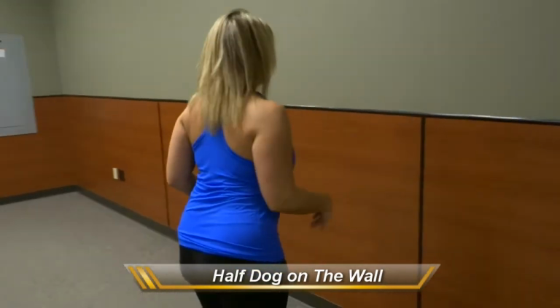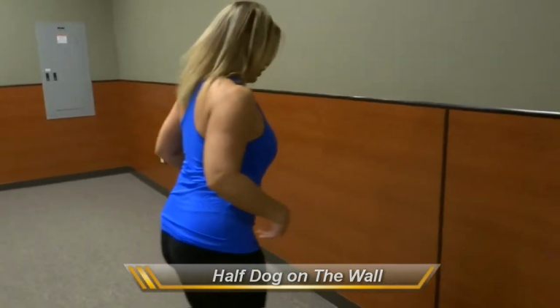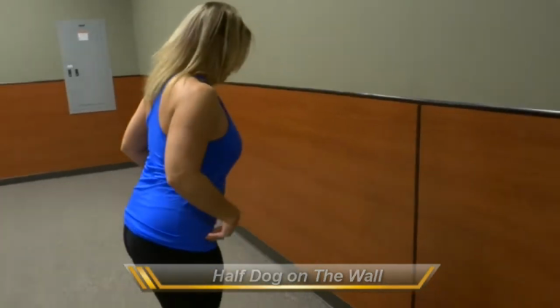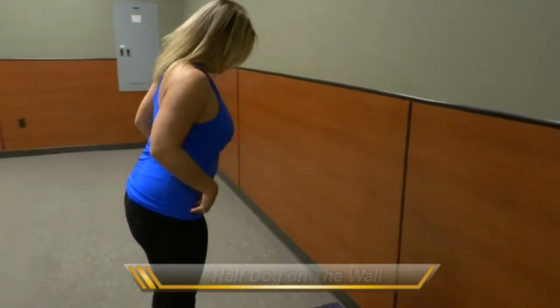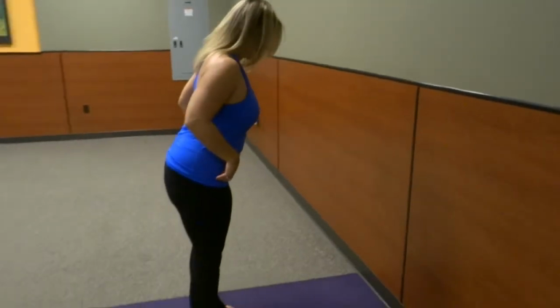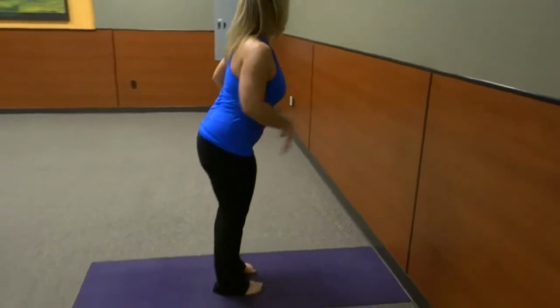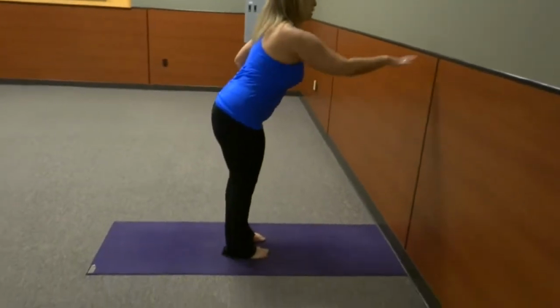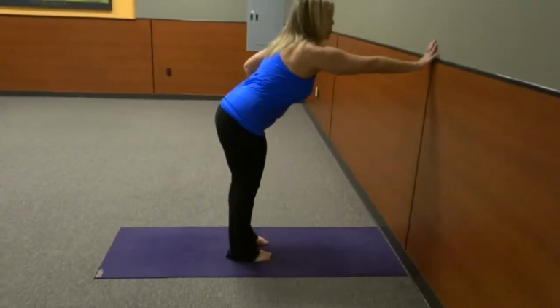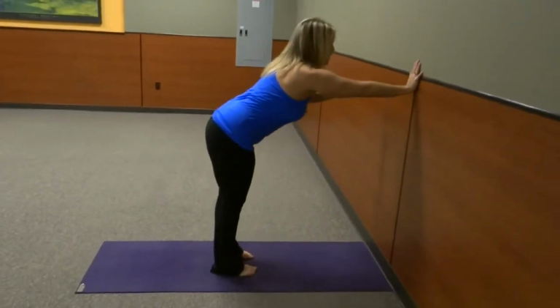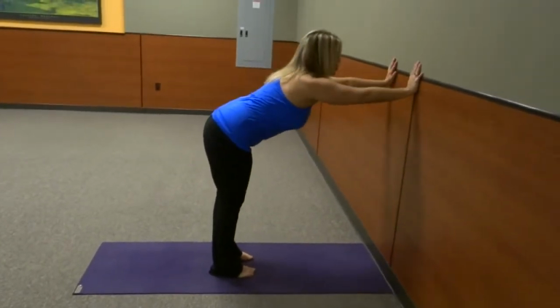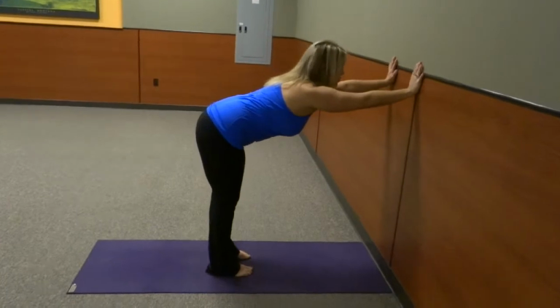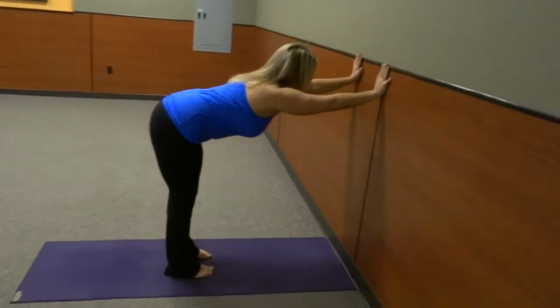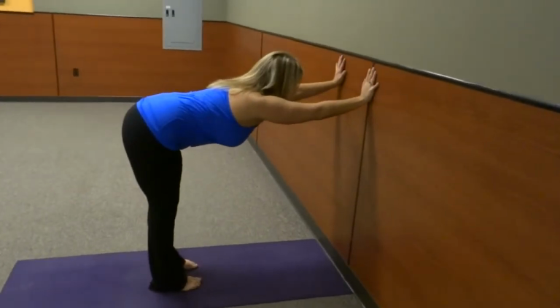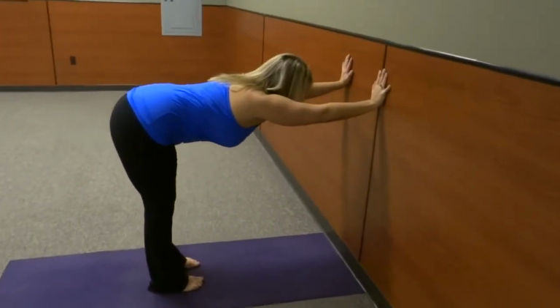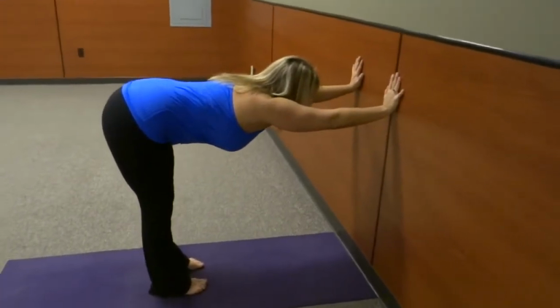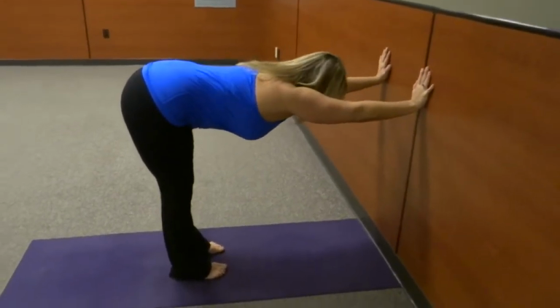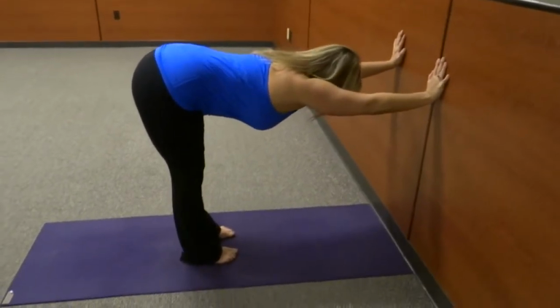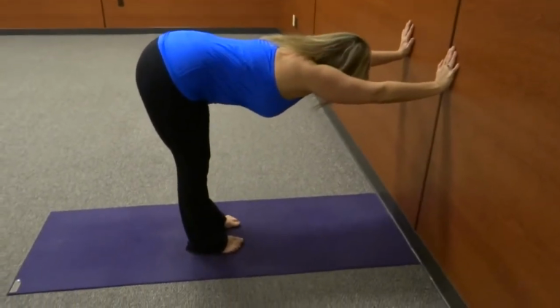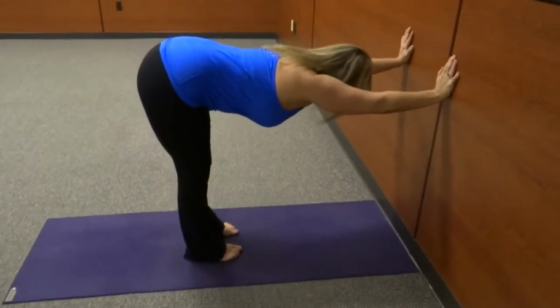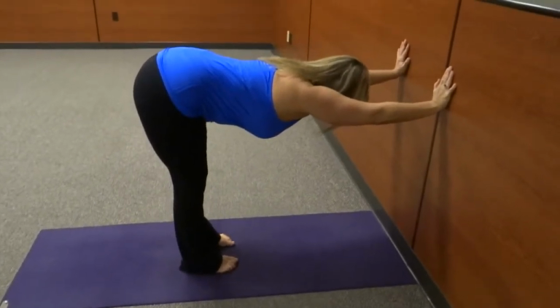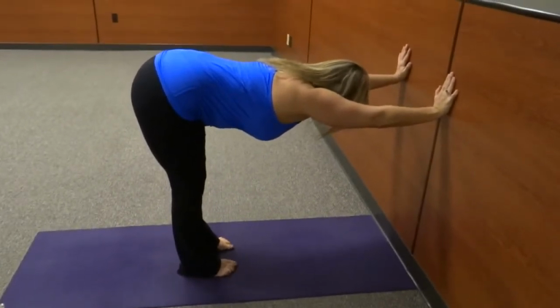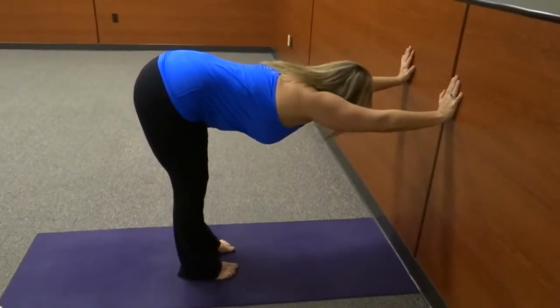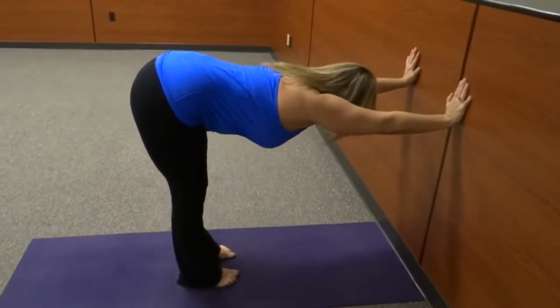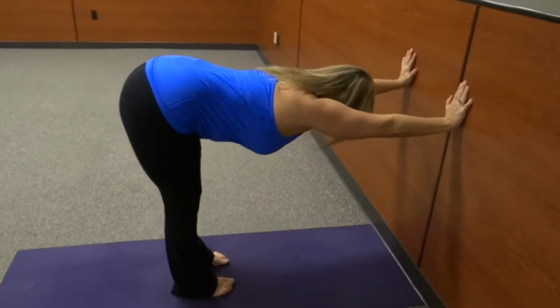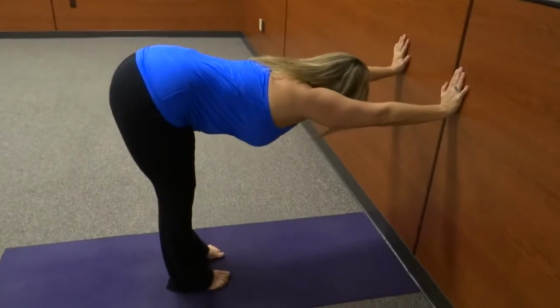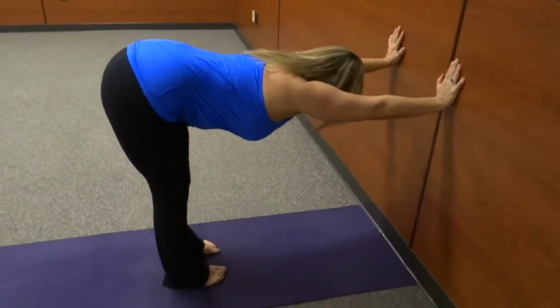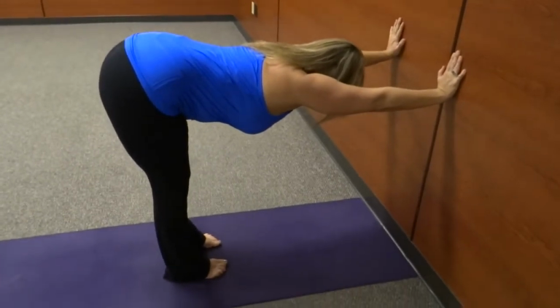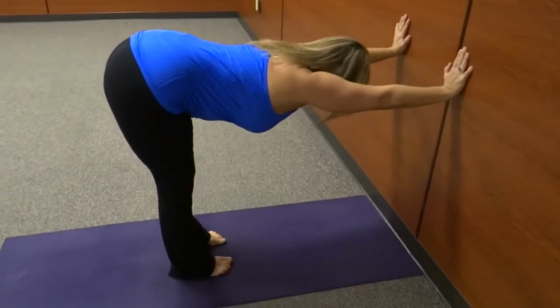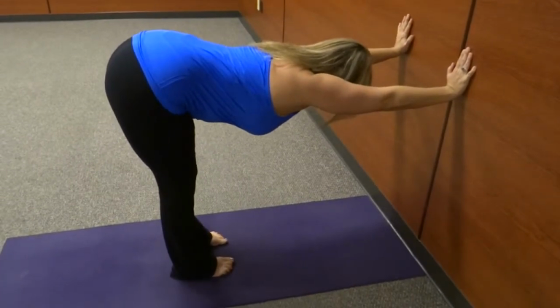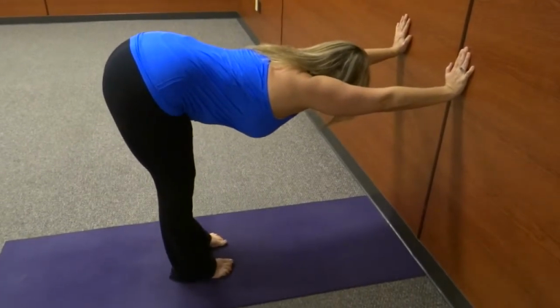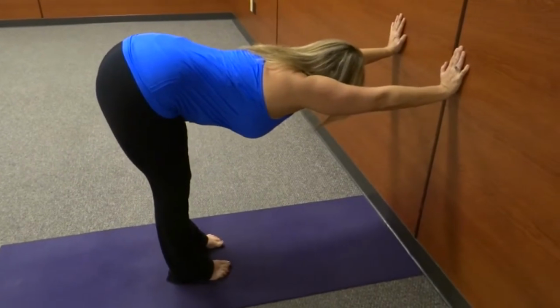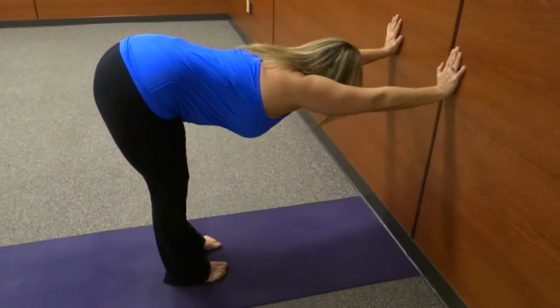So you're going to stand facing the wall, feet around under hips, hands go to the wall and then you're just going to slide them down until you're in that L shape, and then just press through those arms so you're nice and long through the arms all the way through the tailbone.